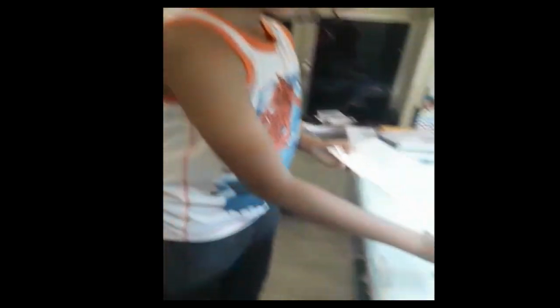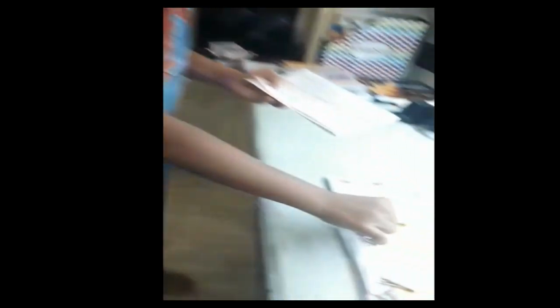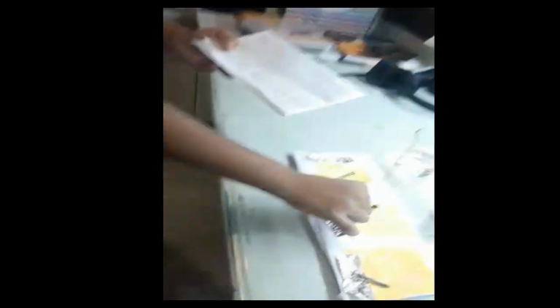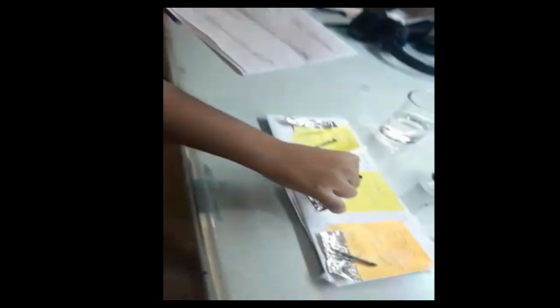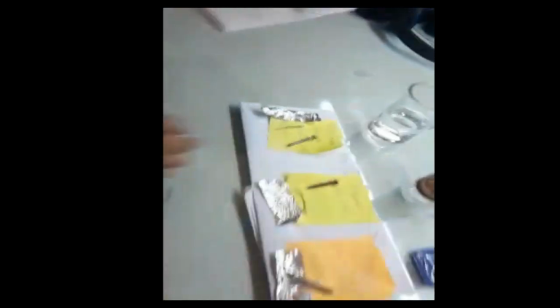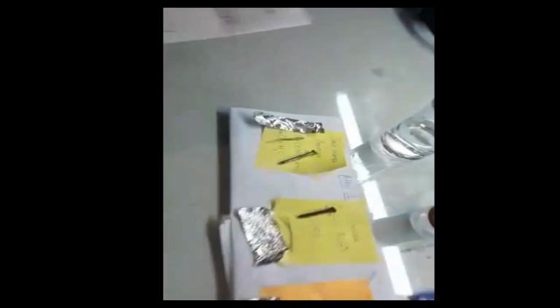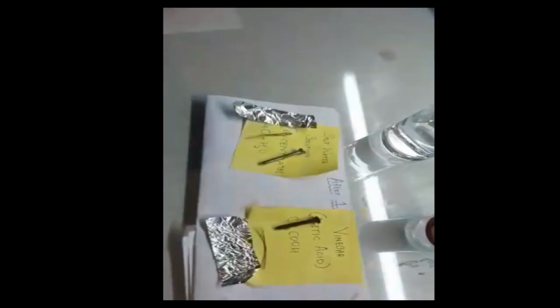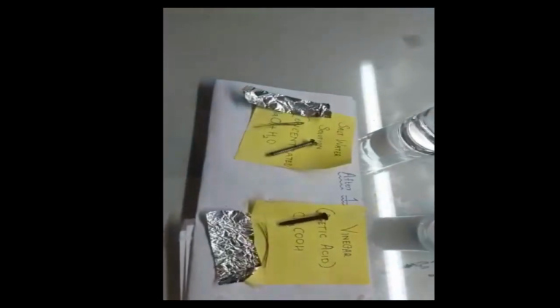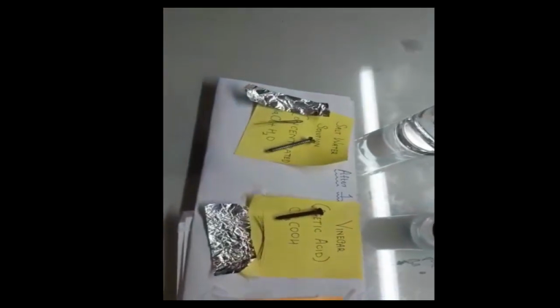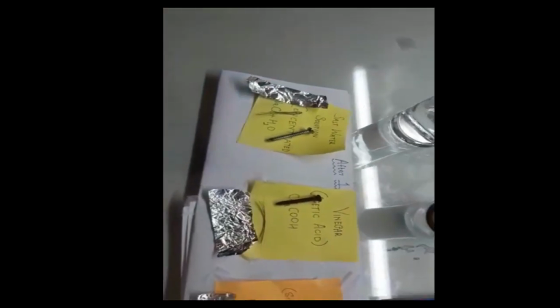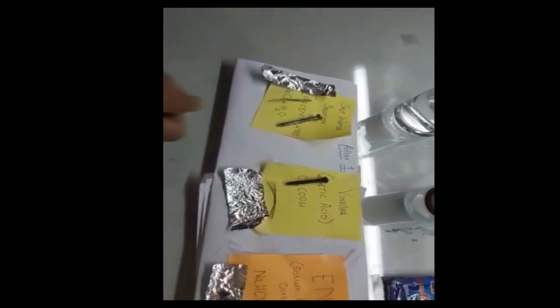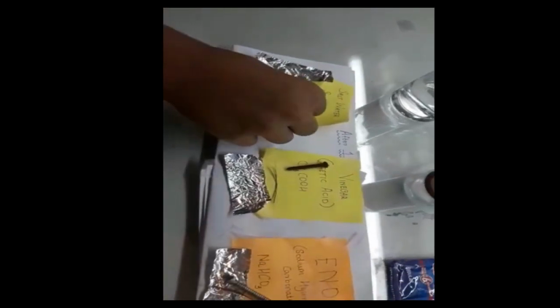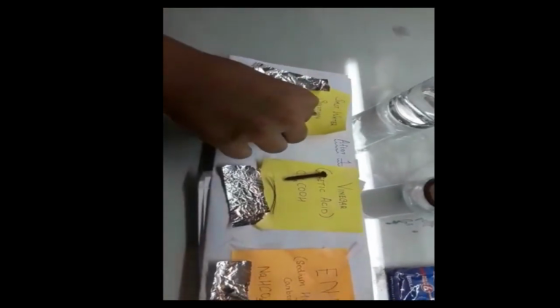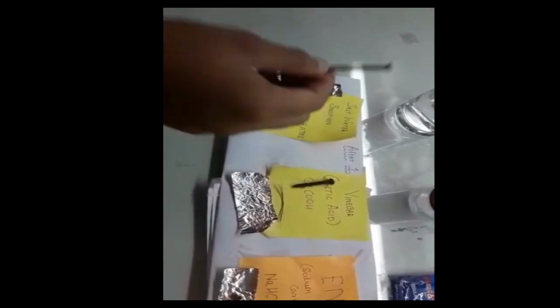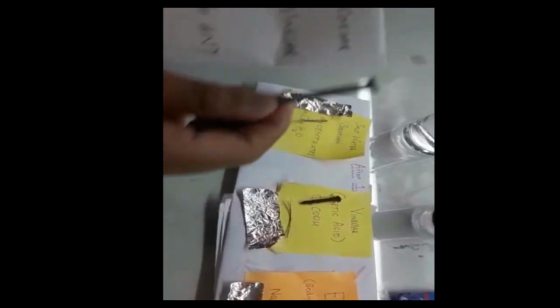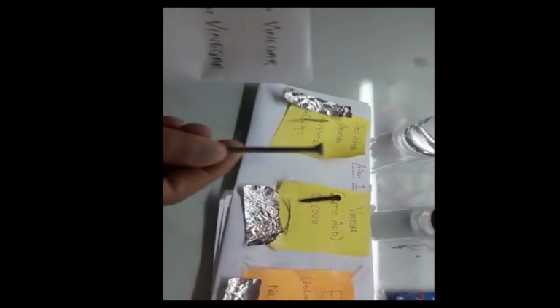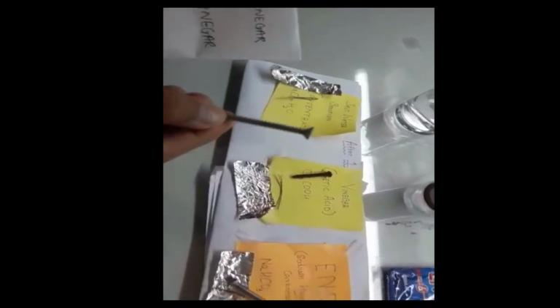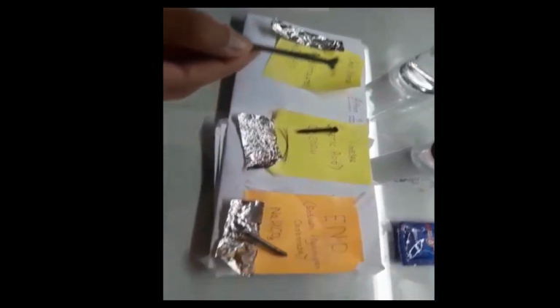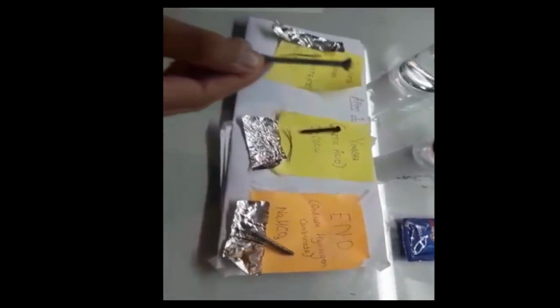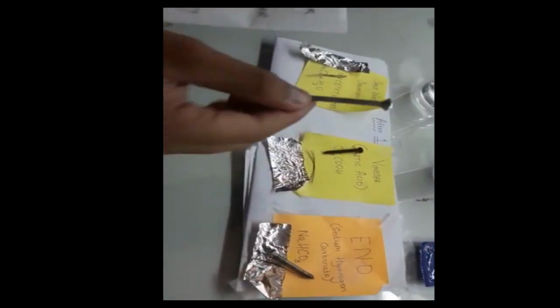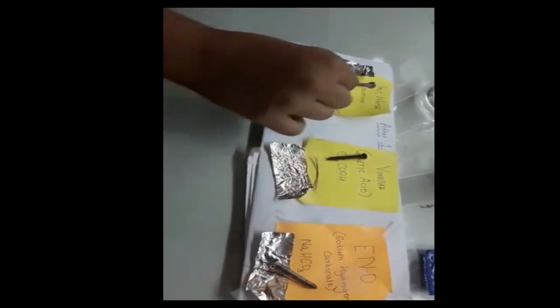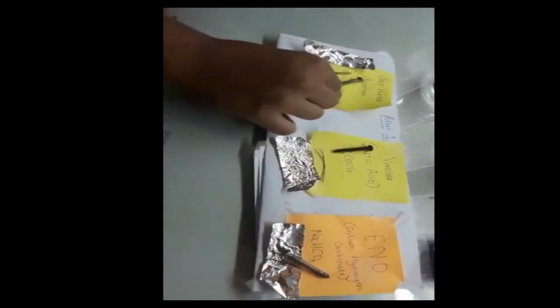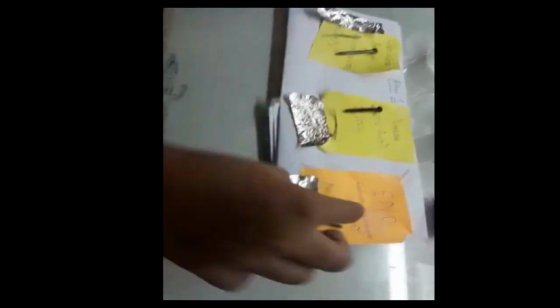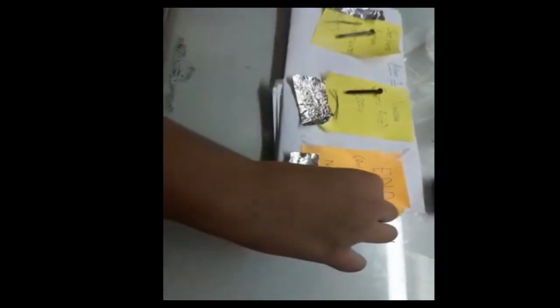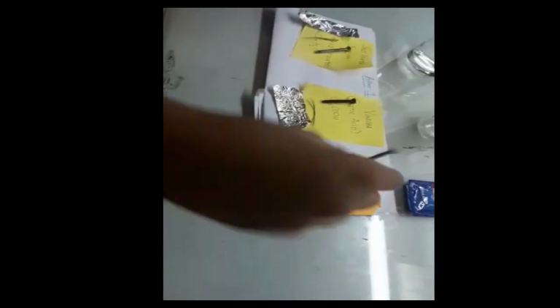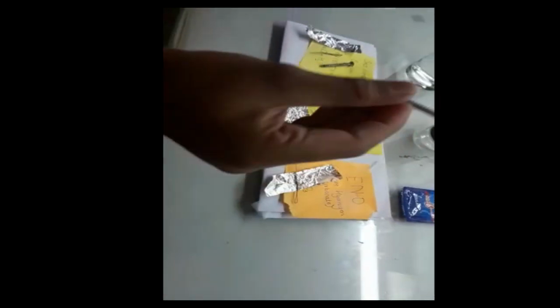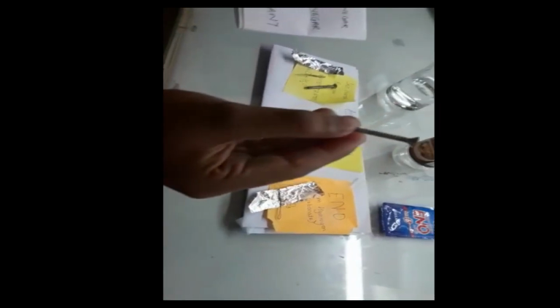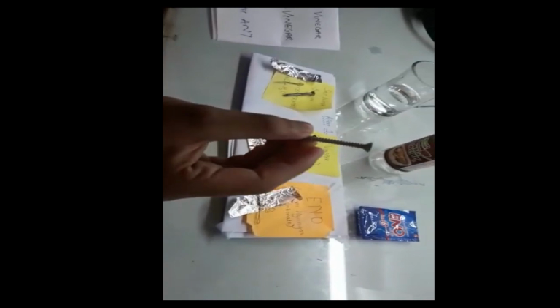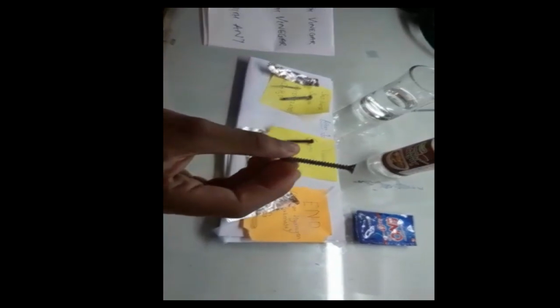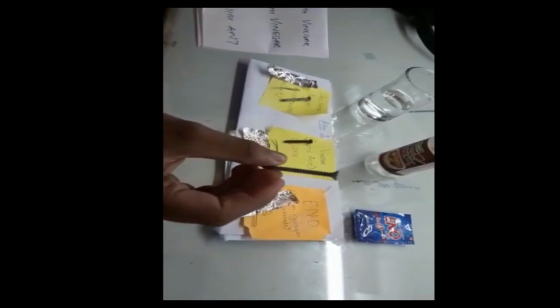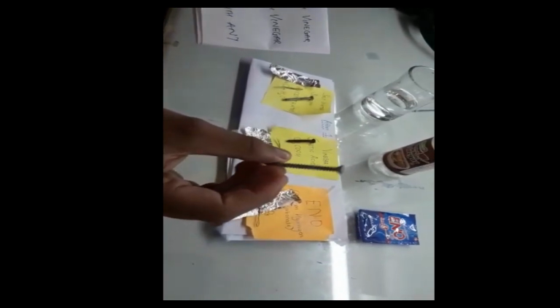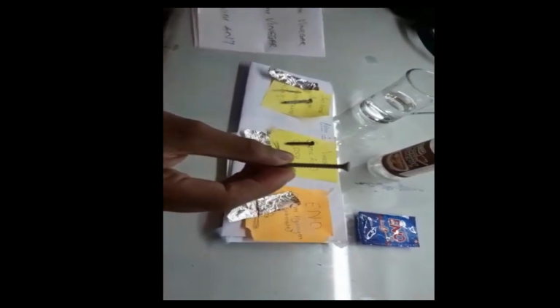The others didn't turn. Can you show the others then? Yes. This is with salt water — hardly any effect. And this is with enote — just a little bit of rust on this.